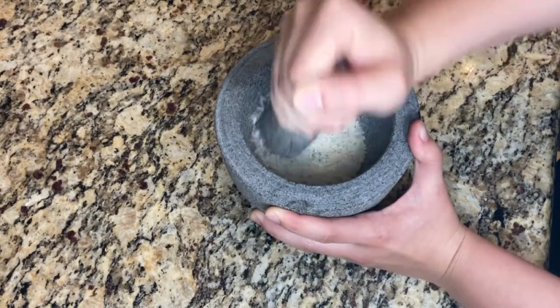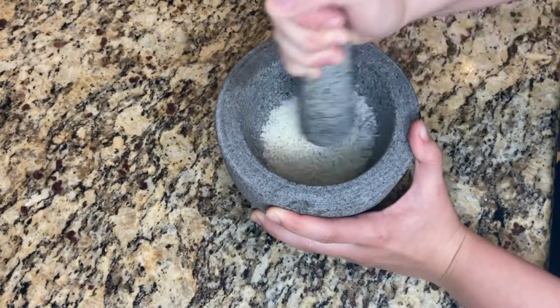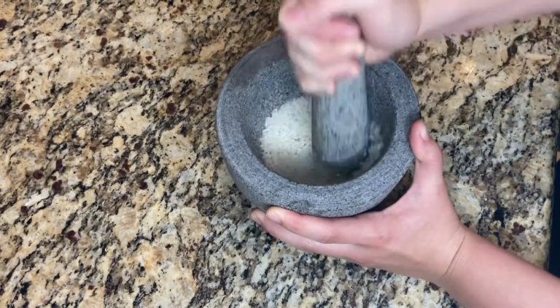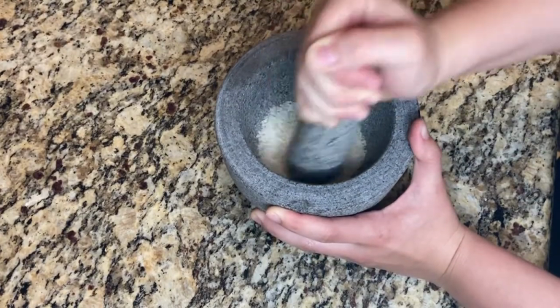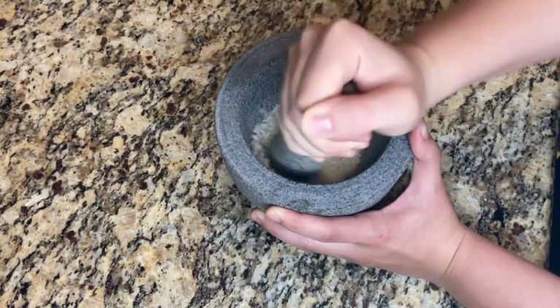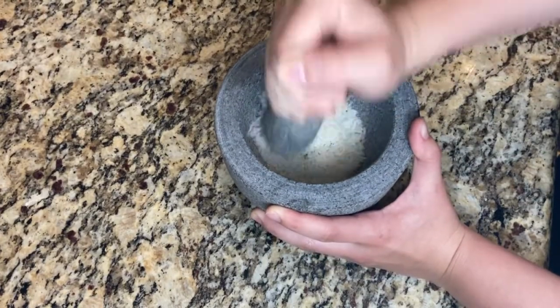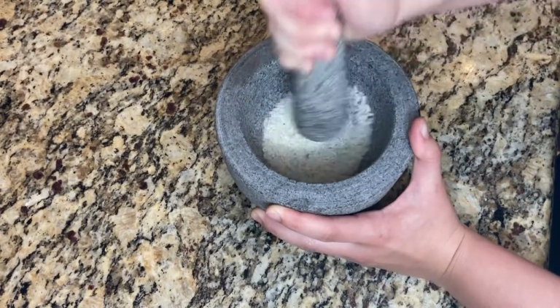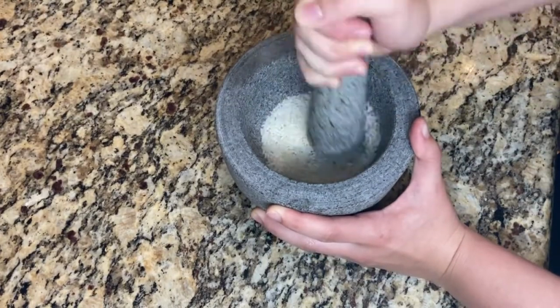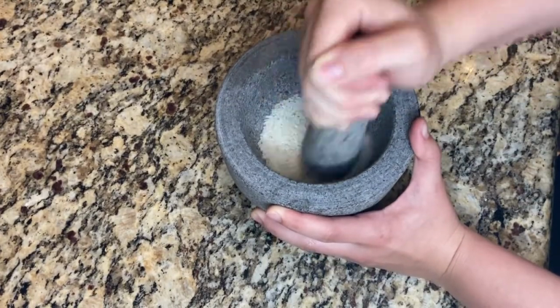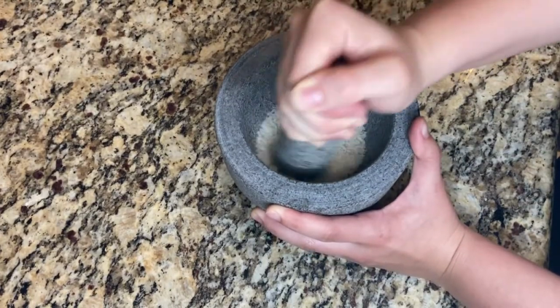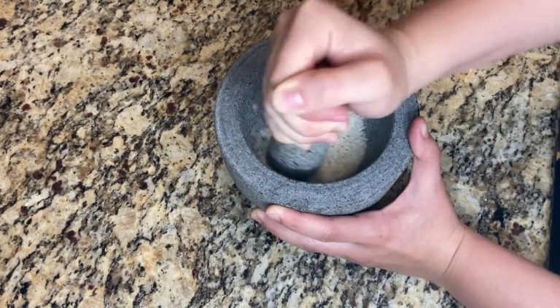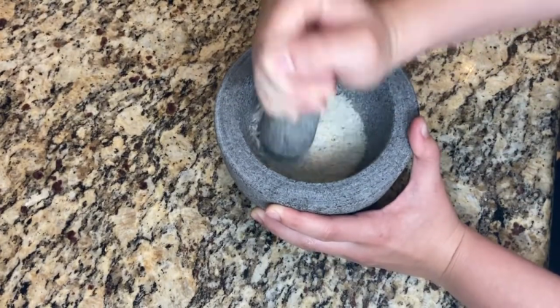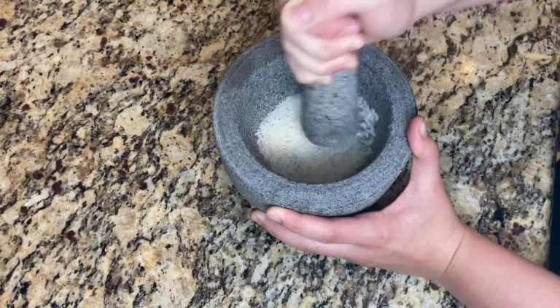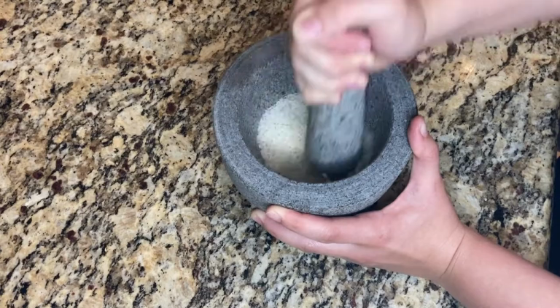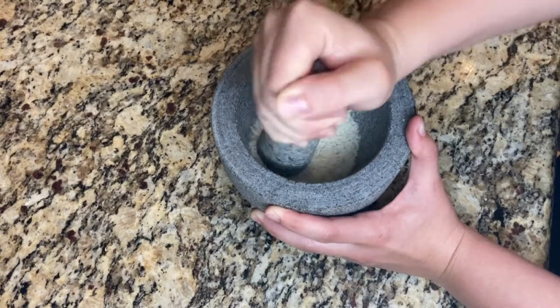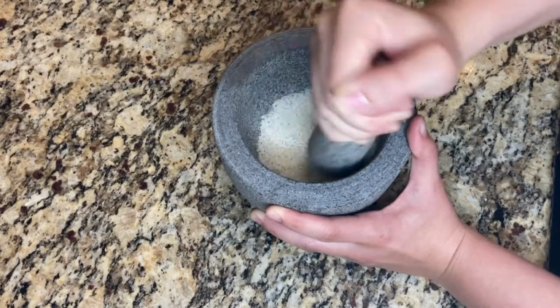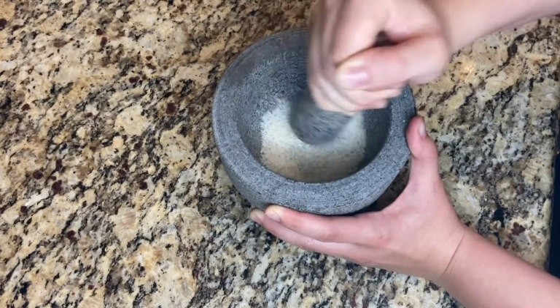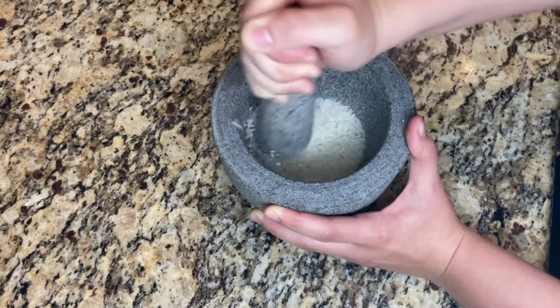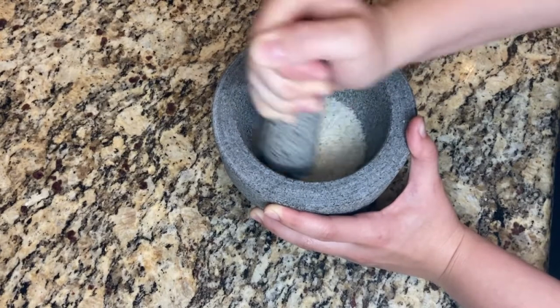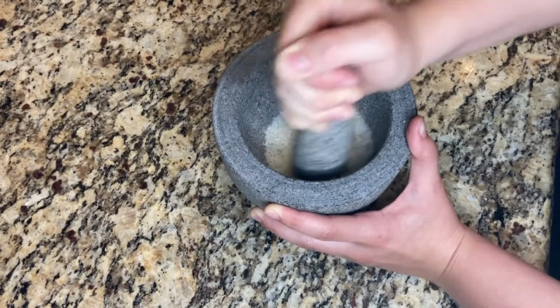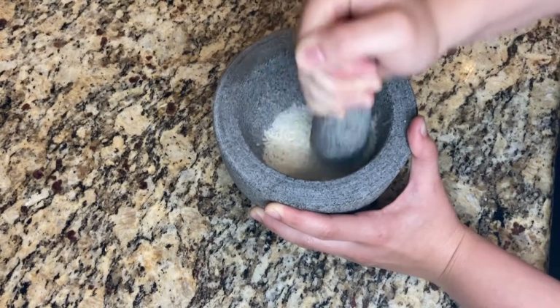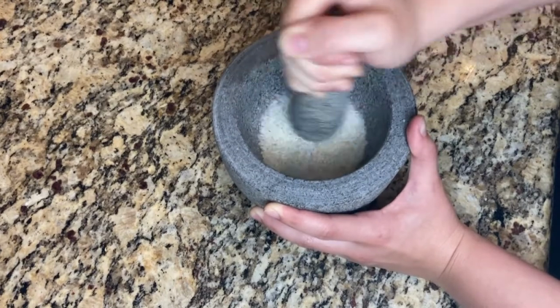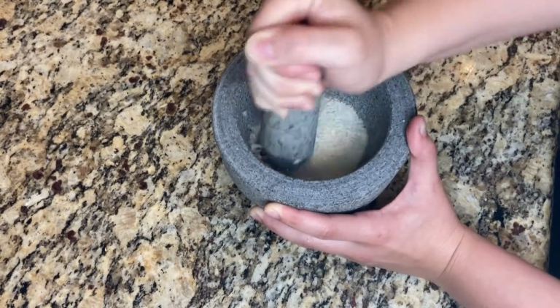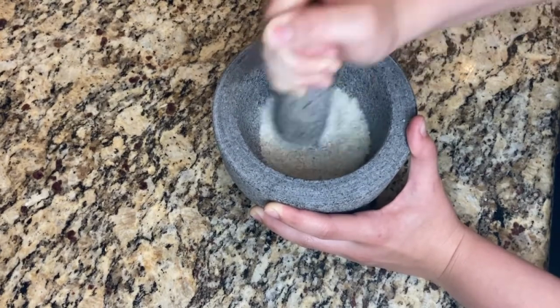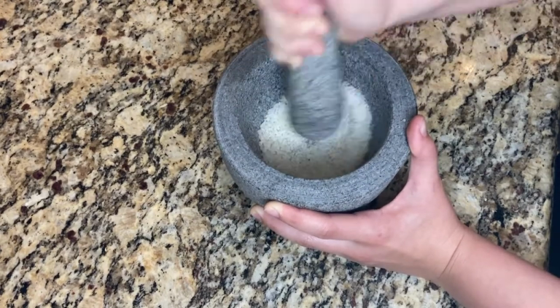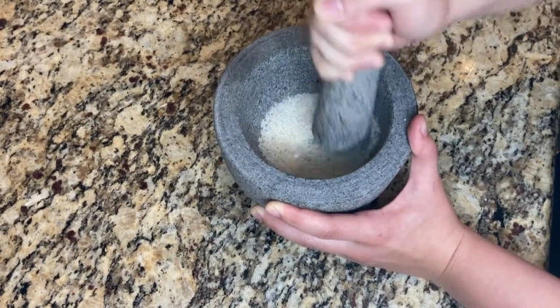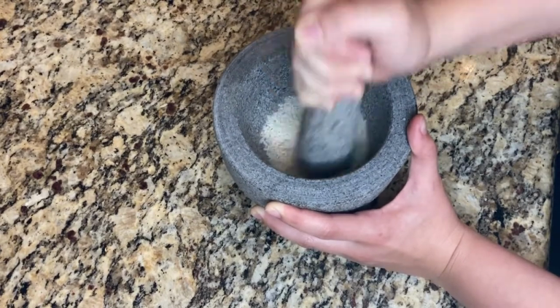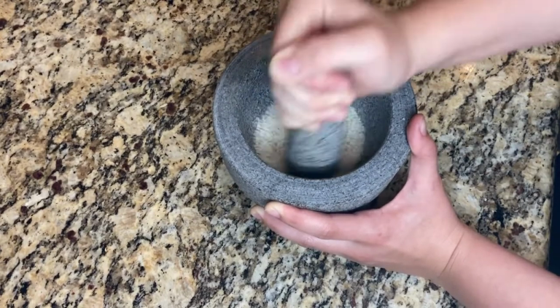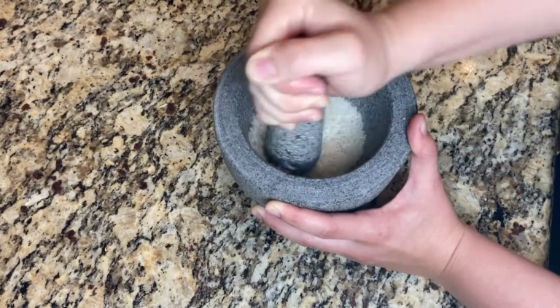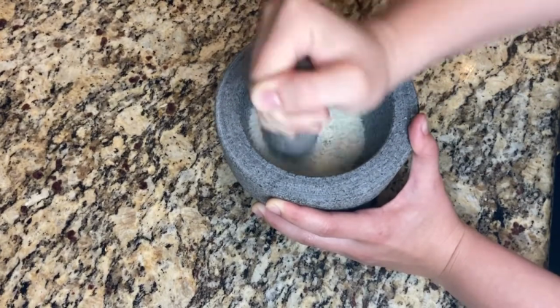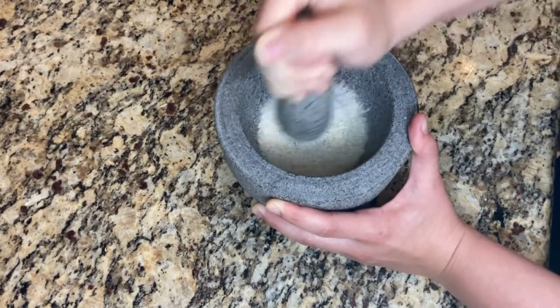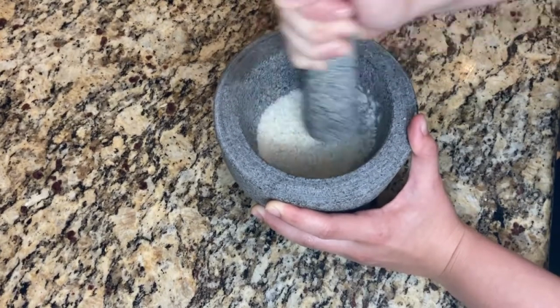Let the pestle use its own weight to do the grinding, rather than forcing the pestle down into the mortar. This makes it much easier on your wrist and on your arms.